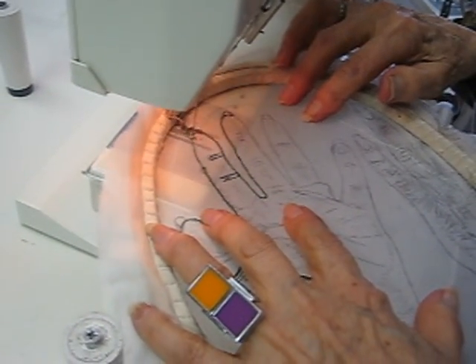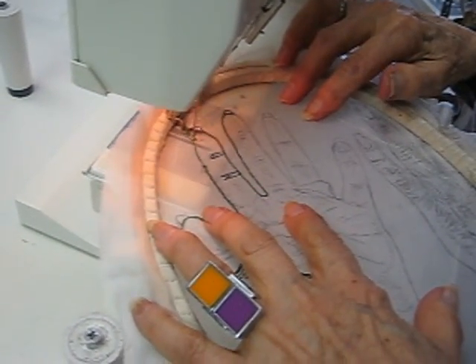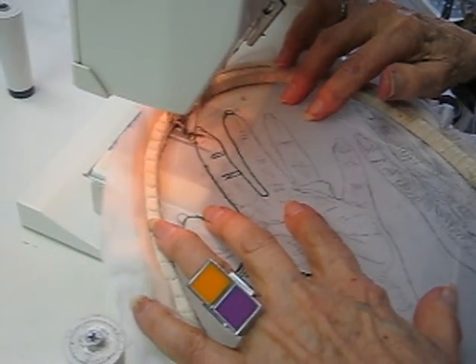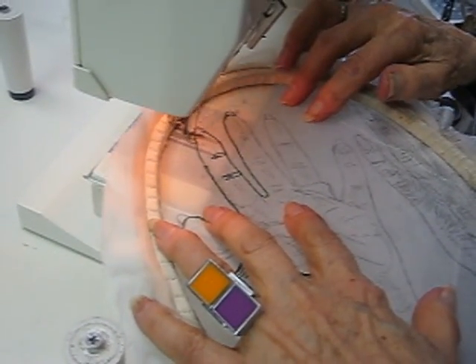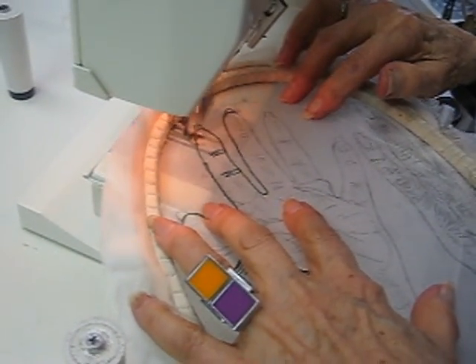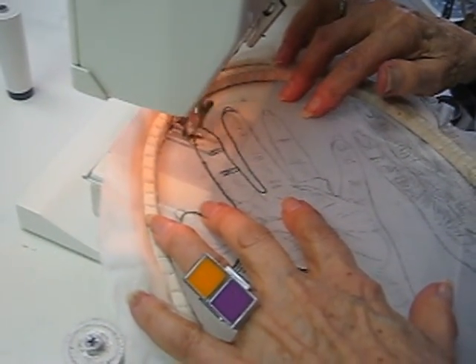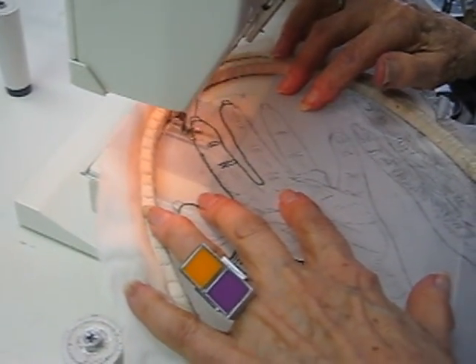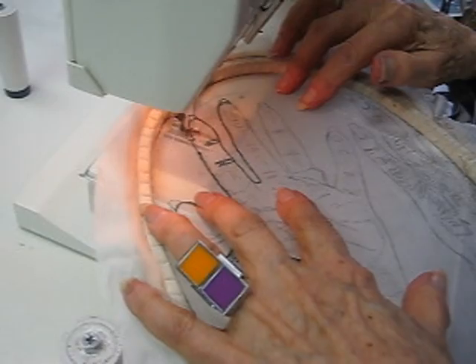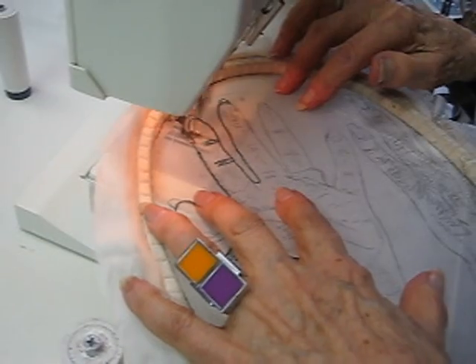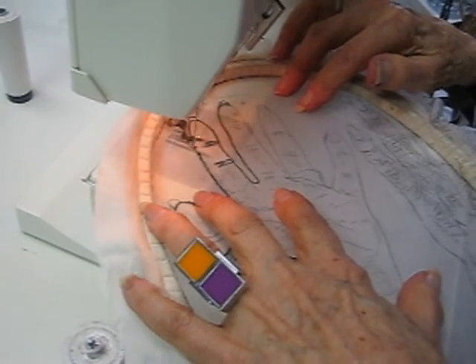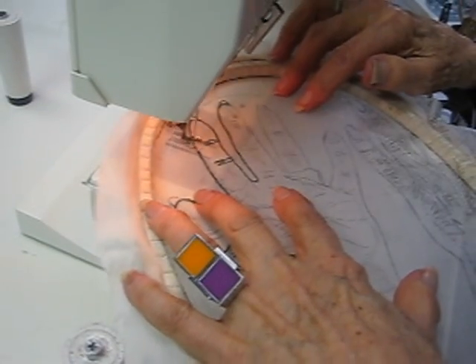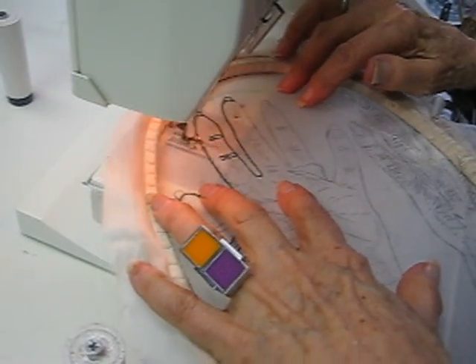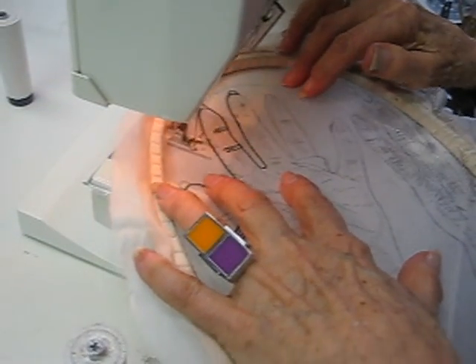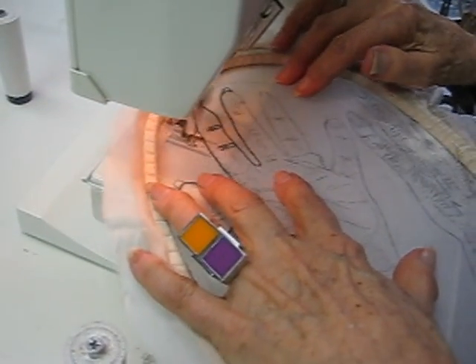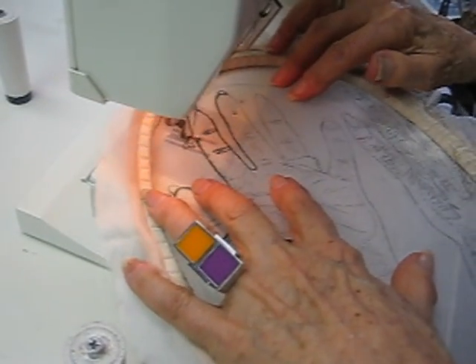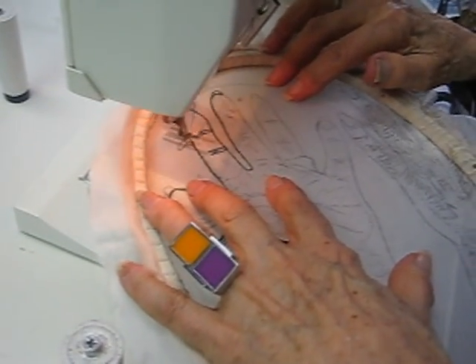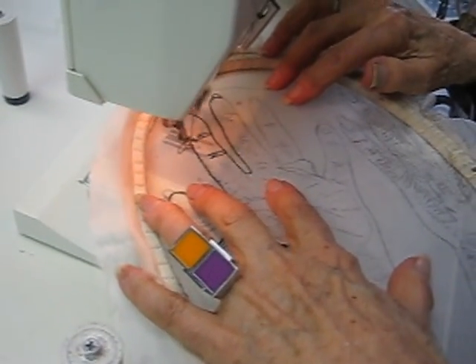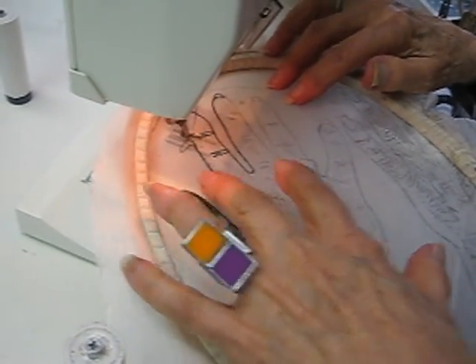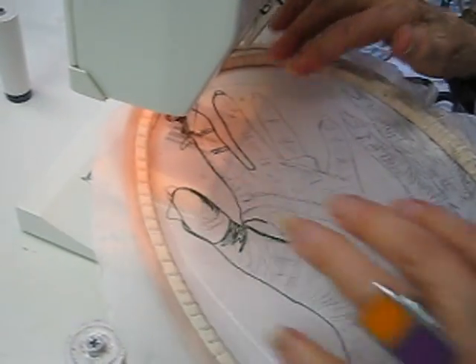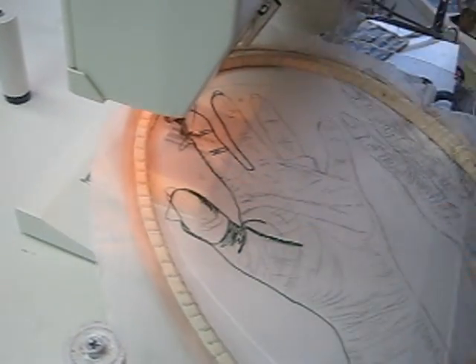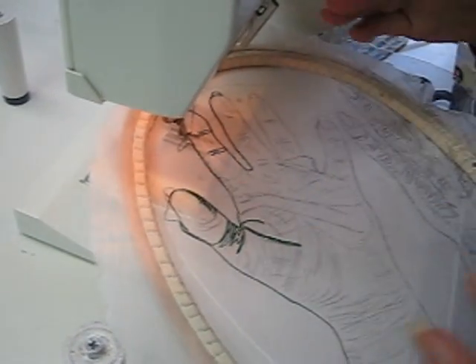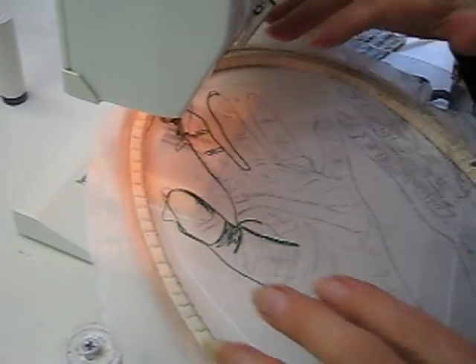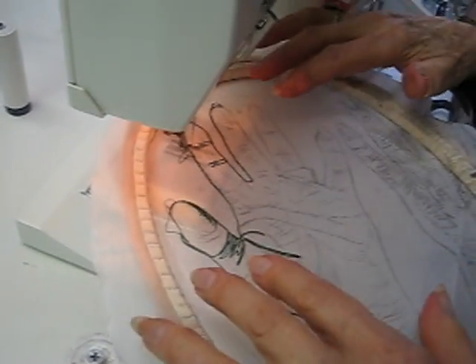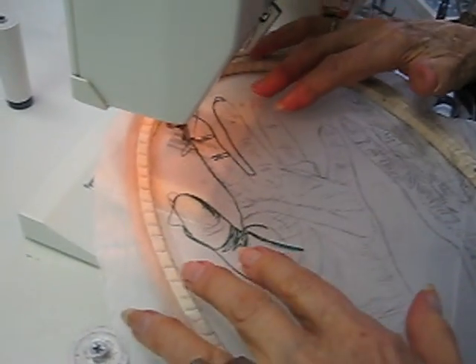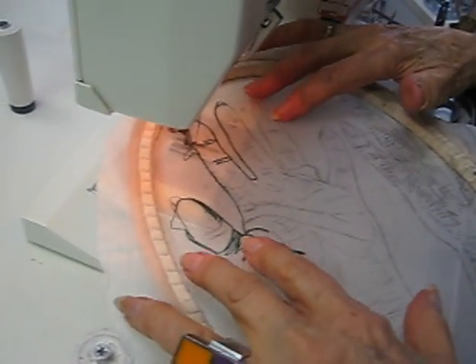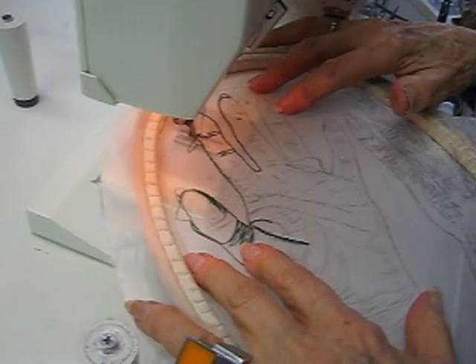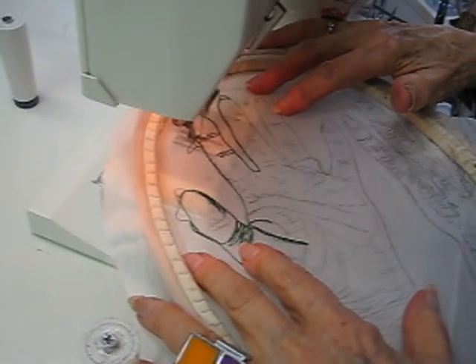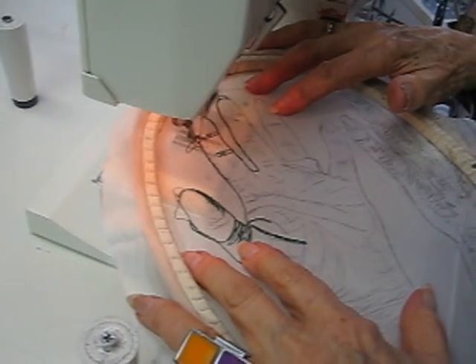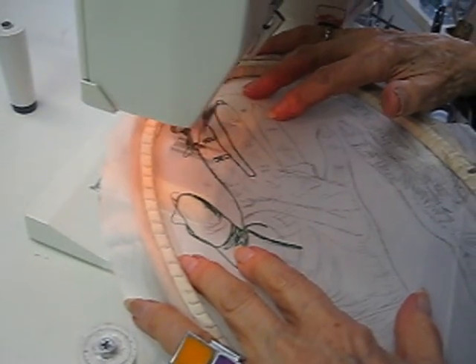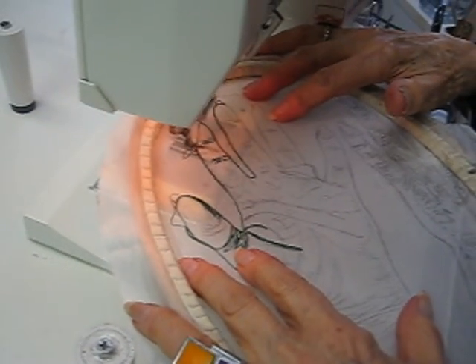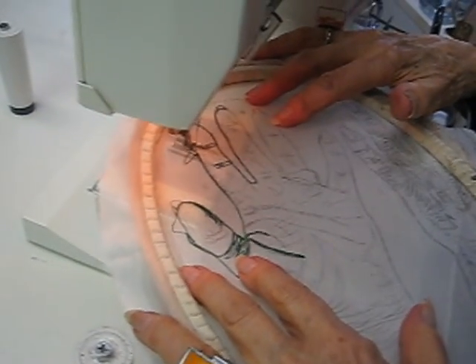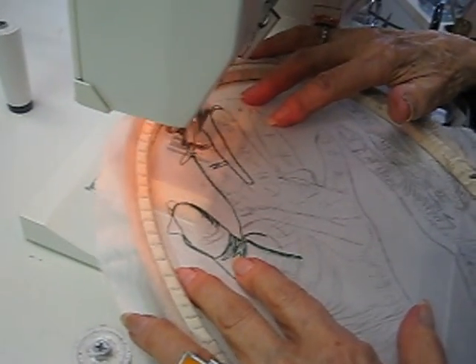Now when you get to a certain place, you can go out and make a mistake and come back because you could cut that off when it's been boiled. So there's no problem there.